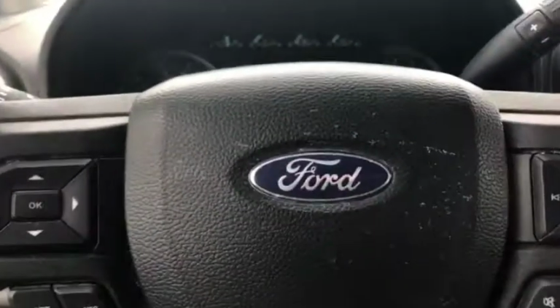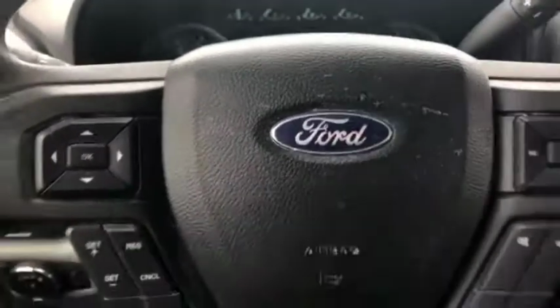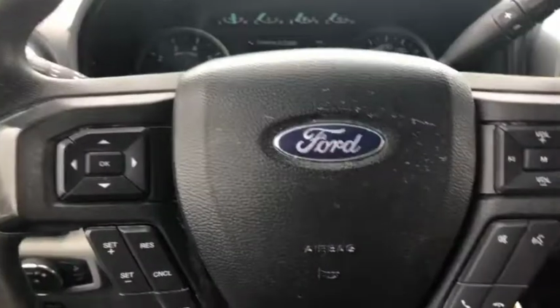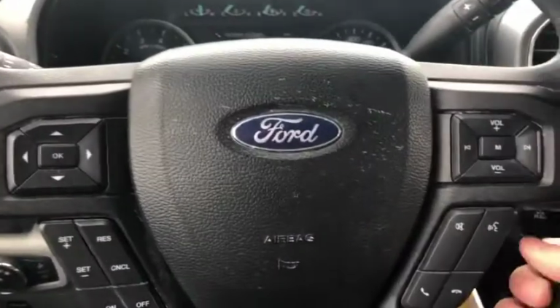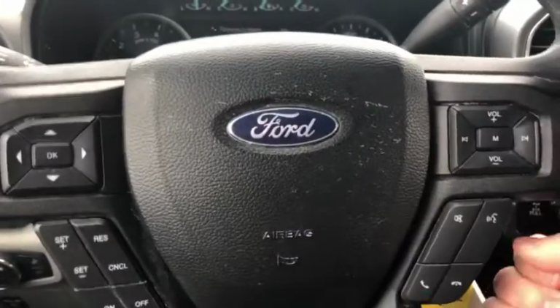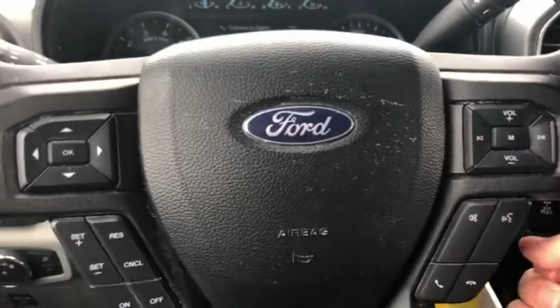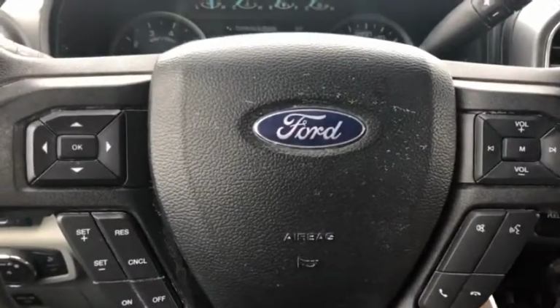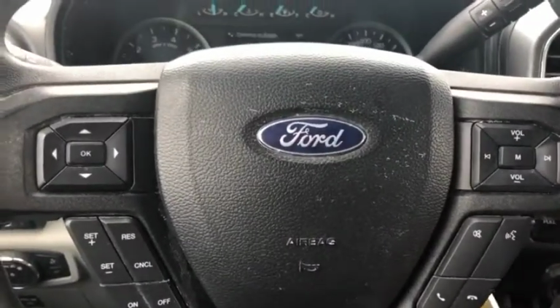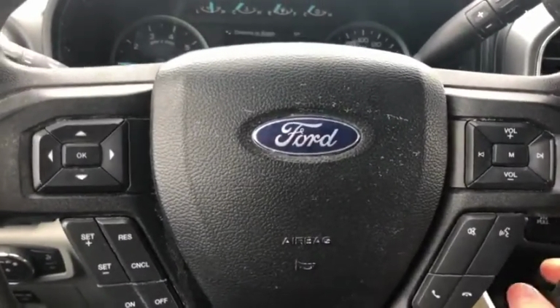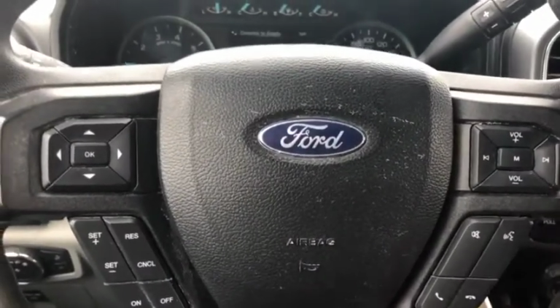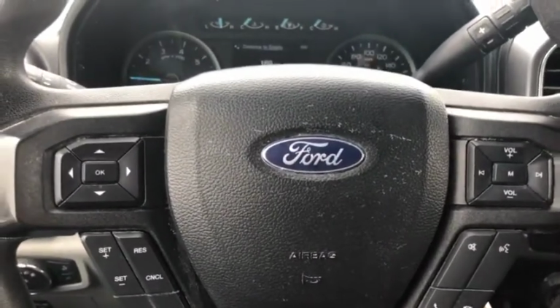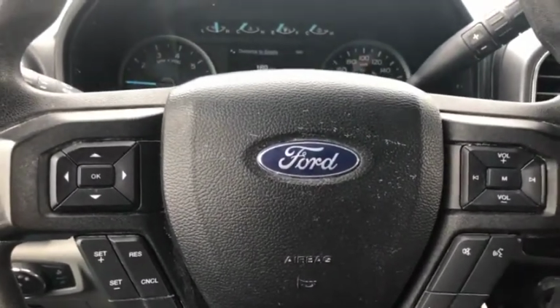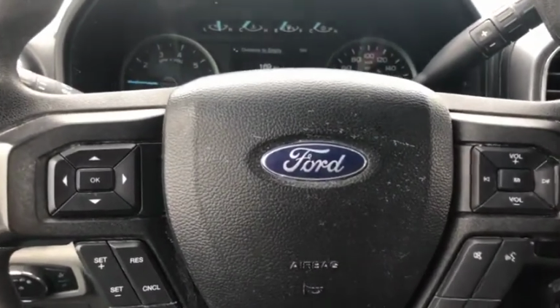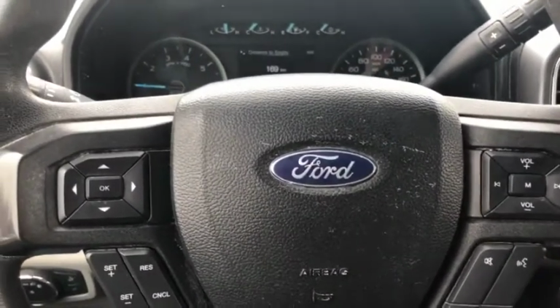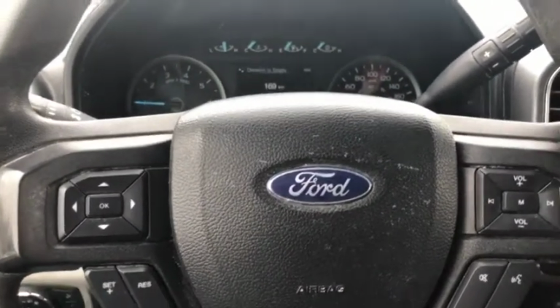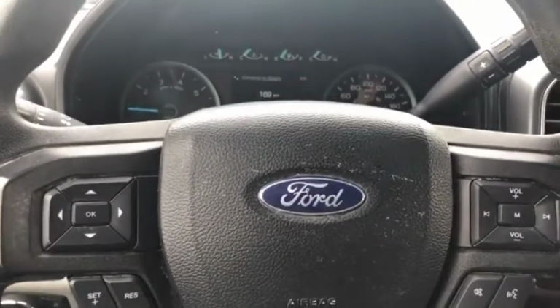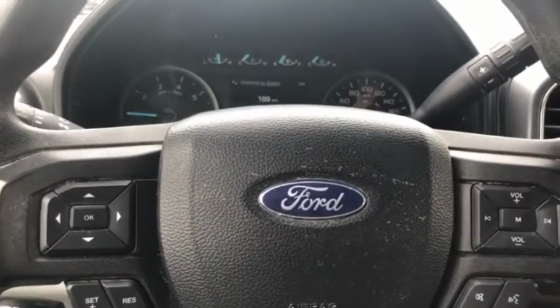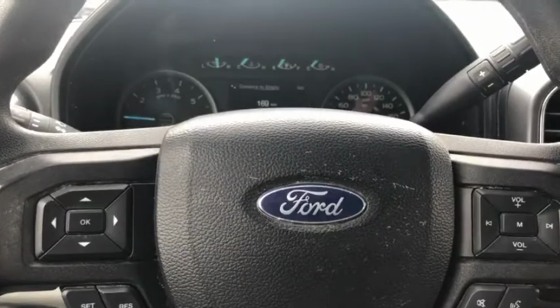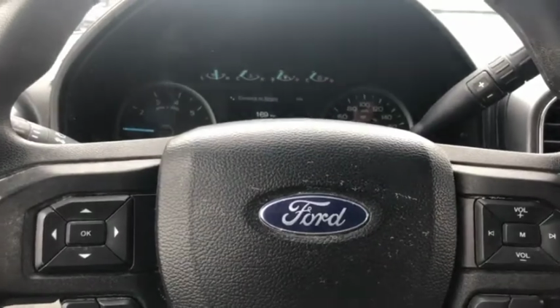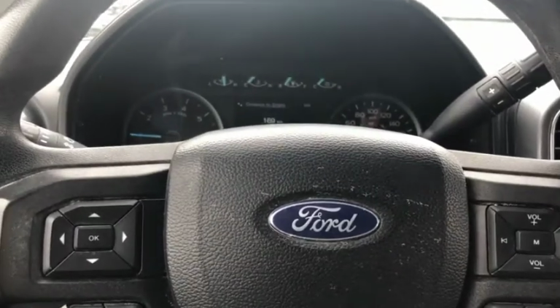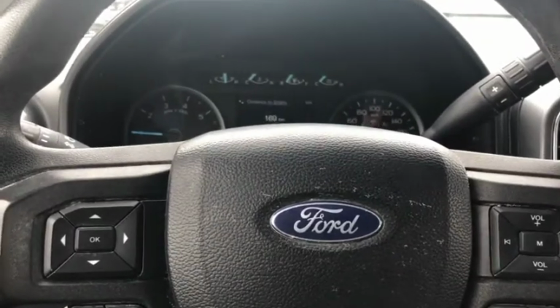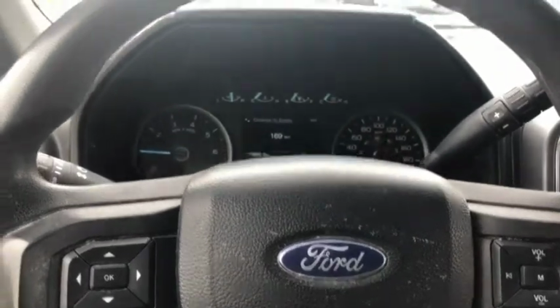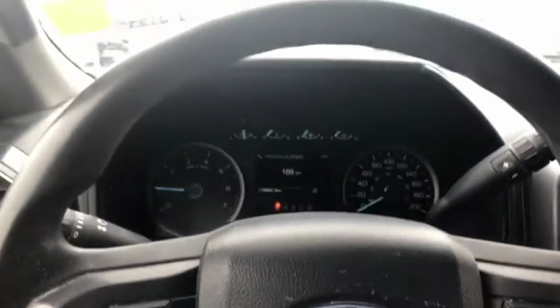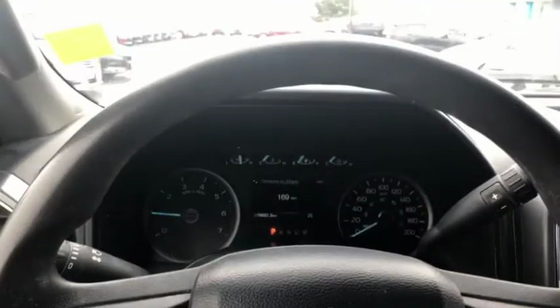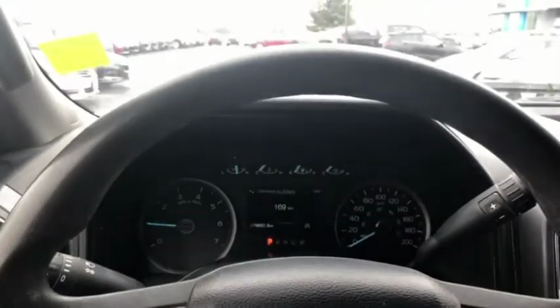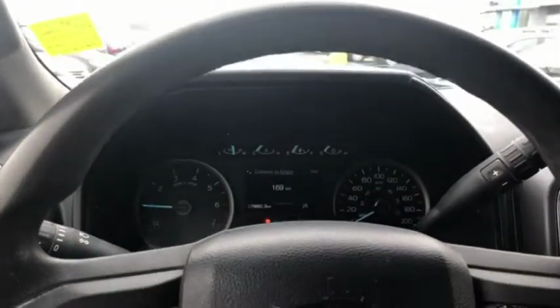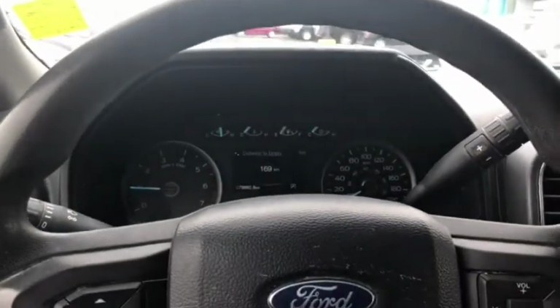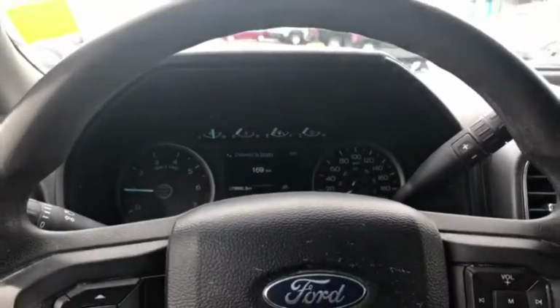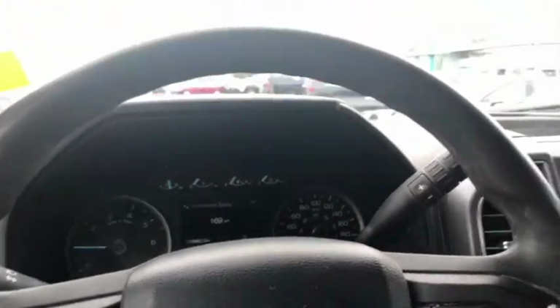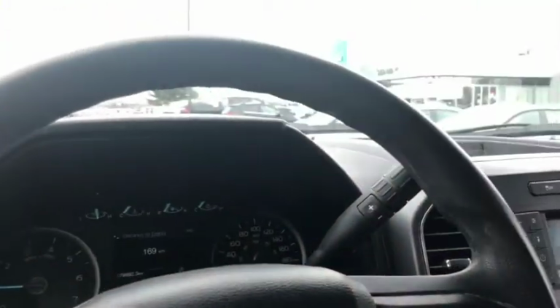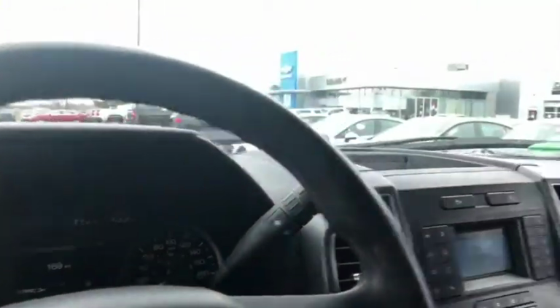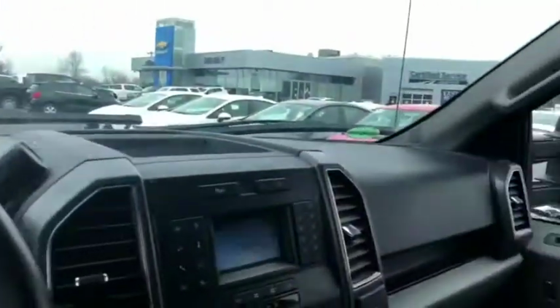On the steering wheel itself, nice comfortable steering wheel. We got Bluetooth functions, cruise control, and volume settings as well. This truck here has 79,692 kilometers.